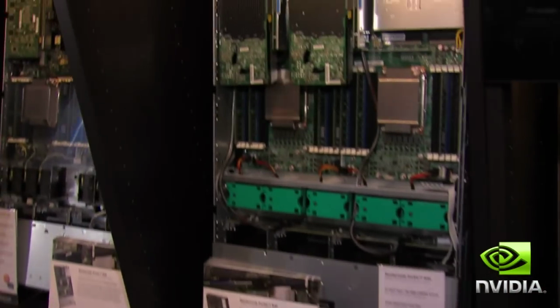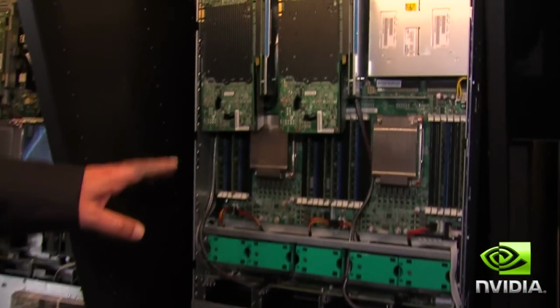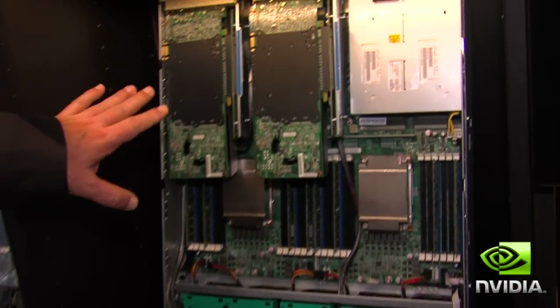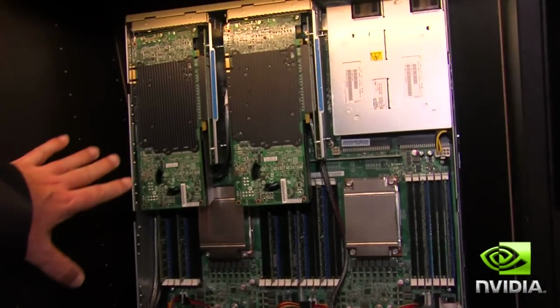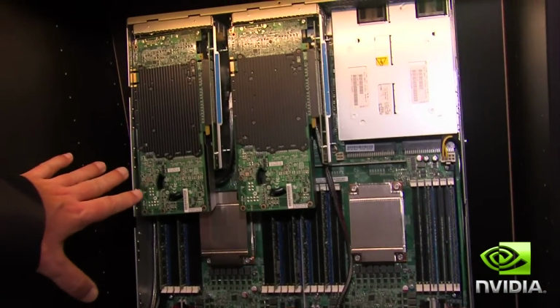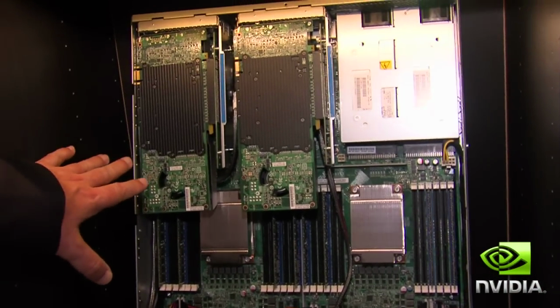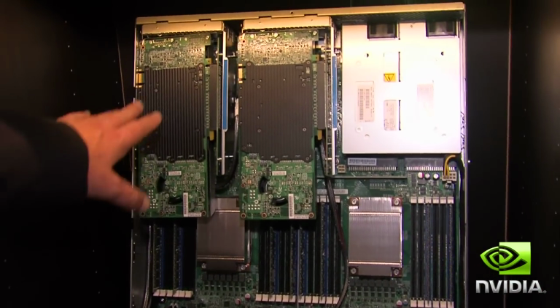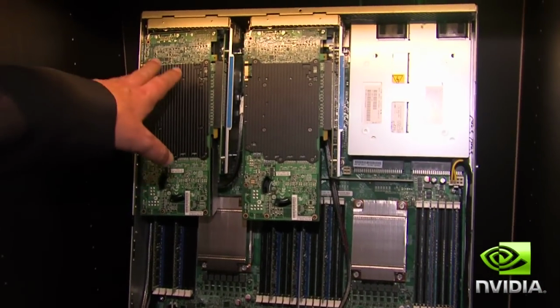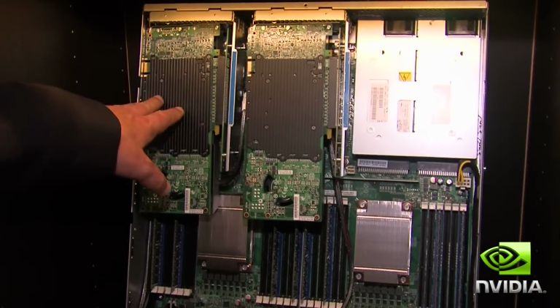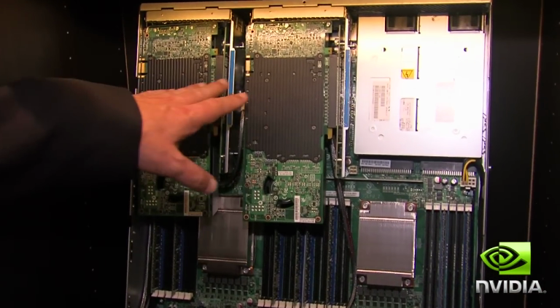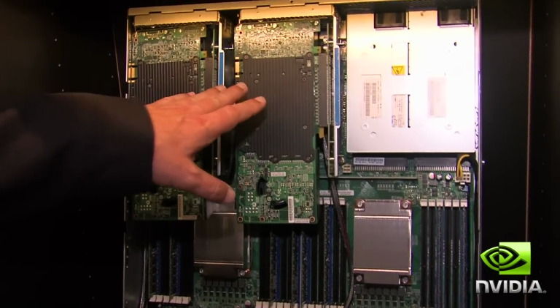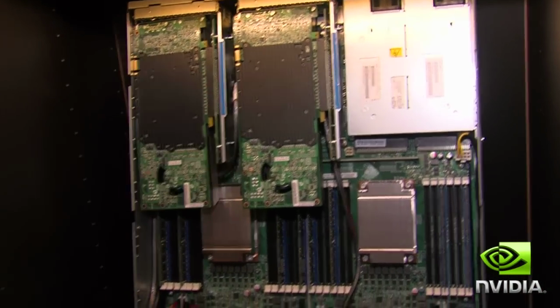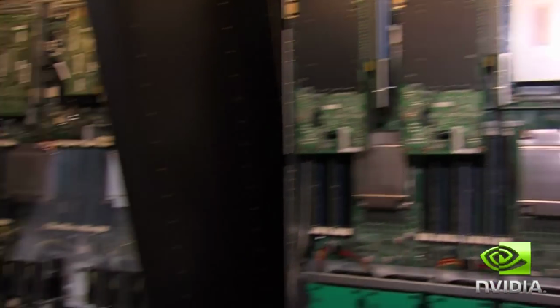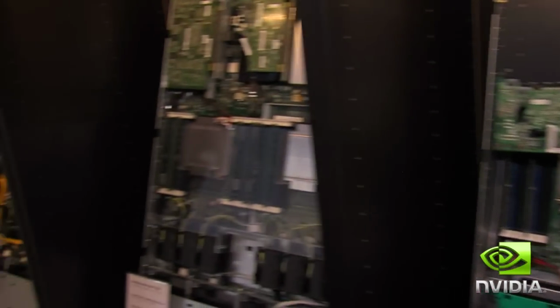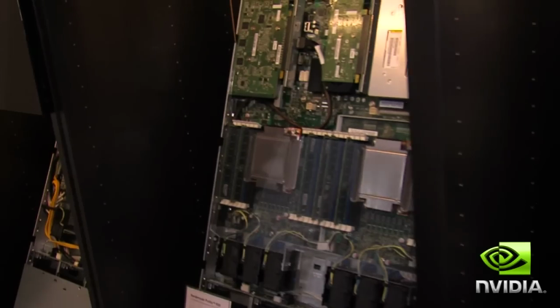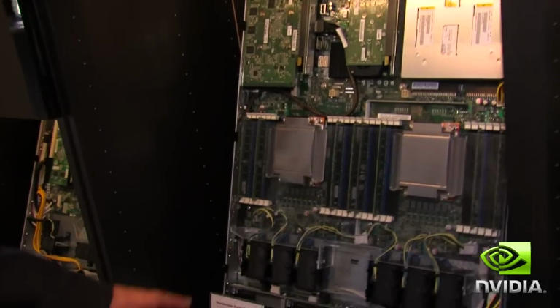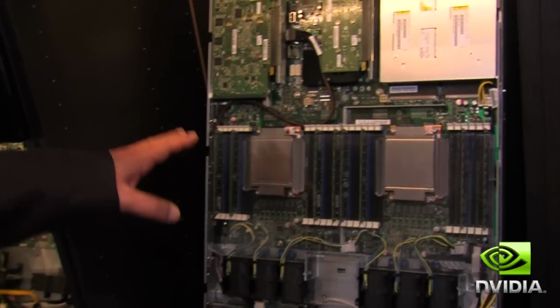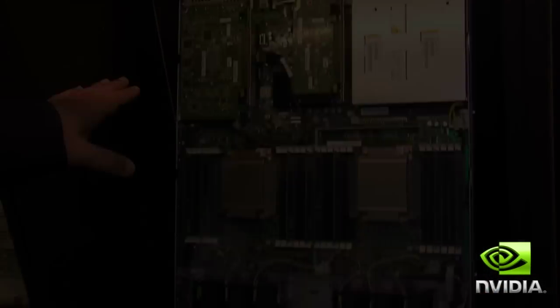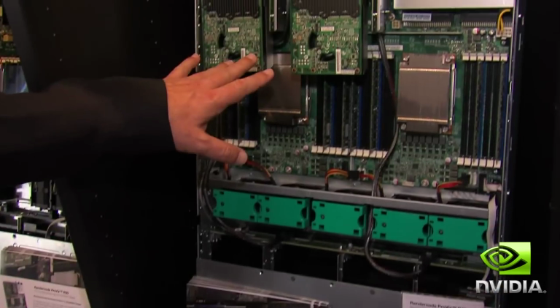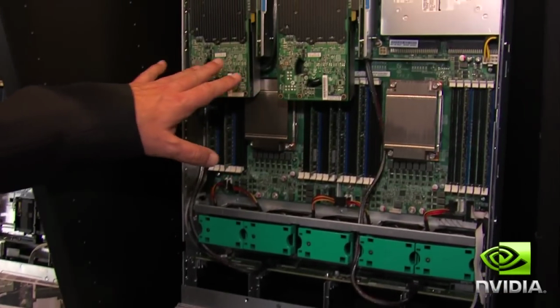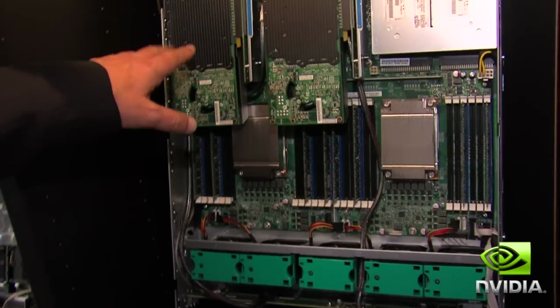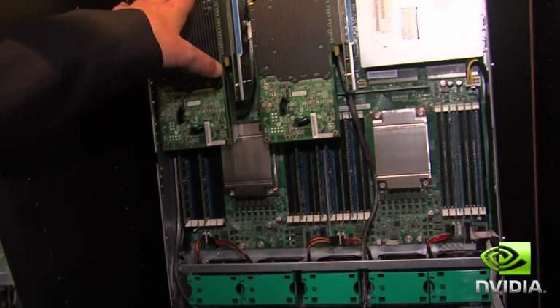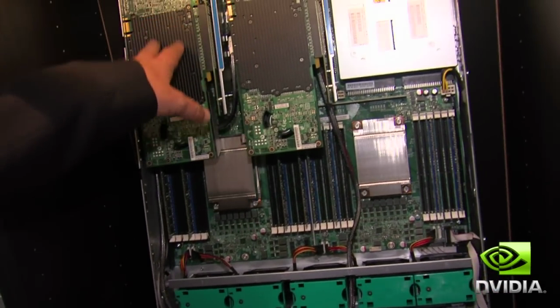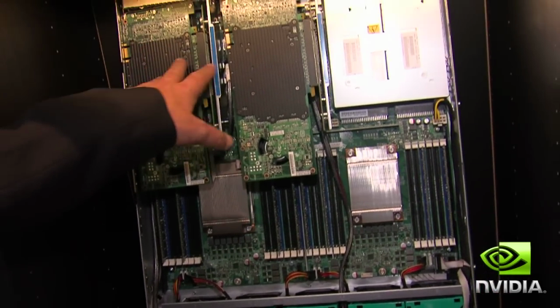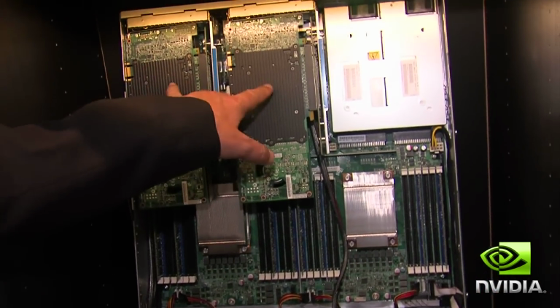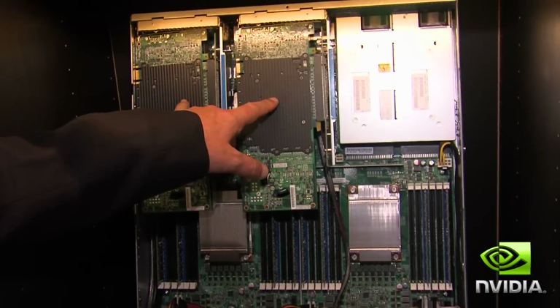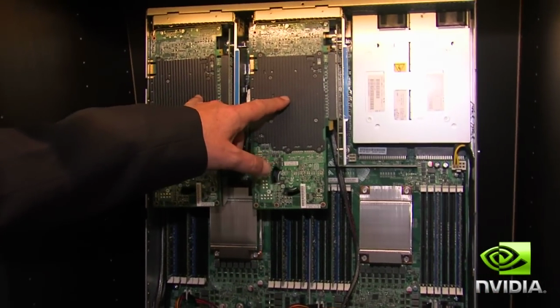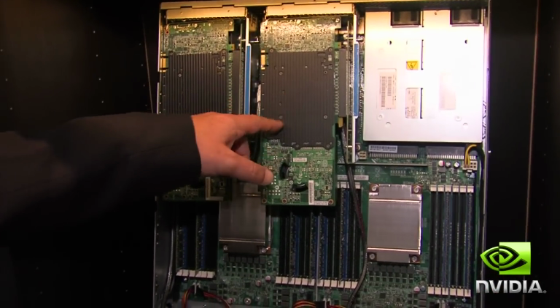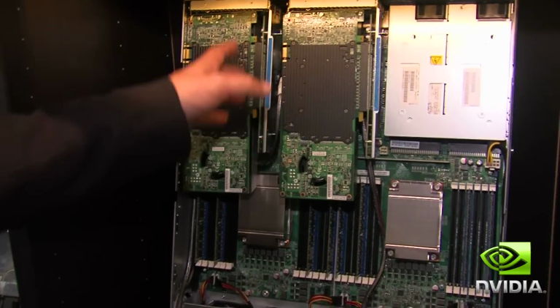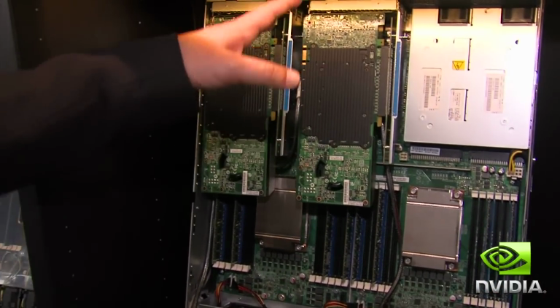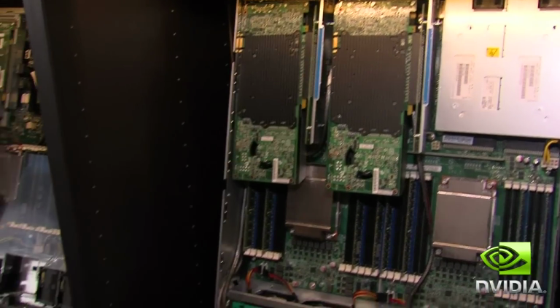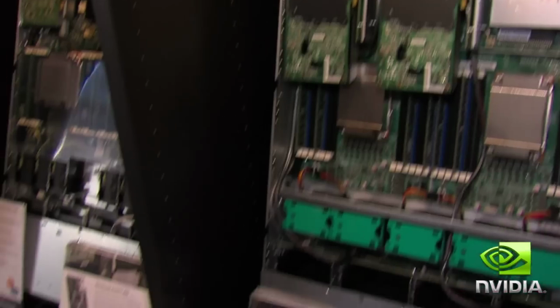What you see here is a GPU server with two Tesla boards, and a solution with a Quattro, and you can add a Tesla external device as well.